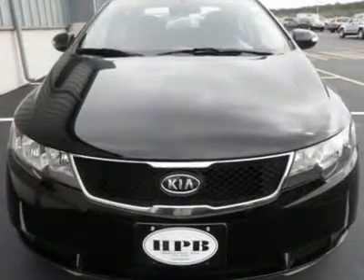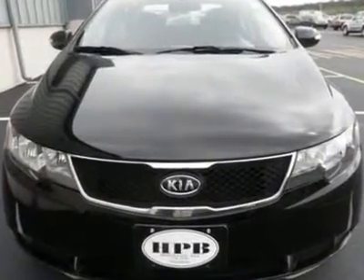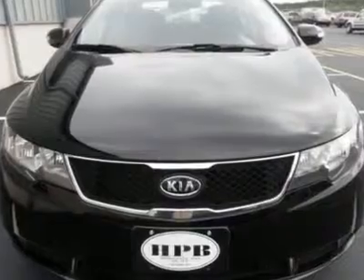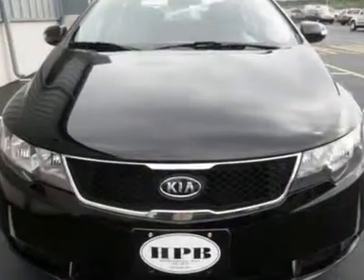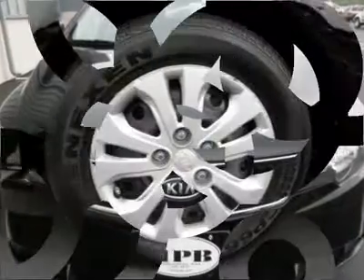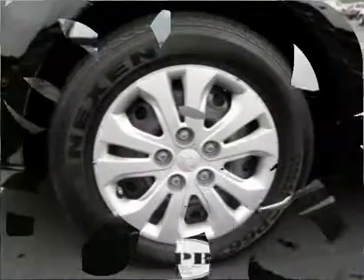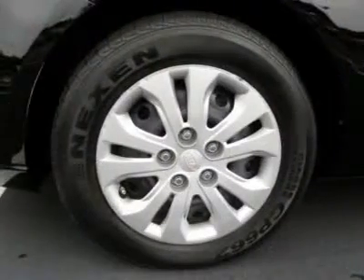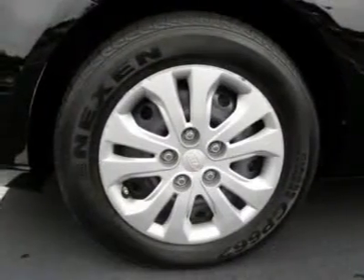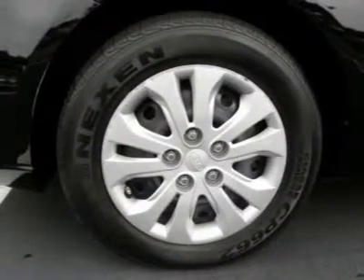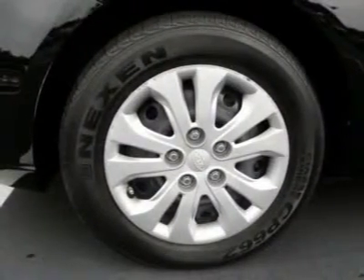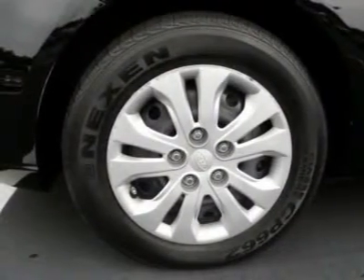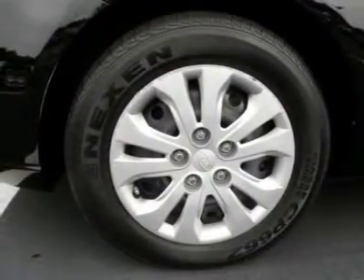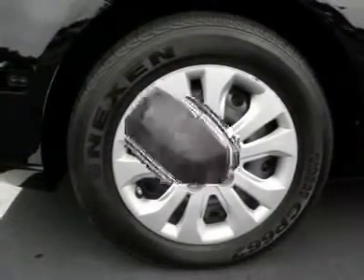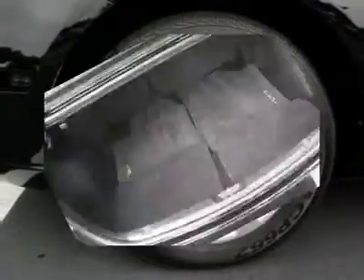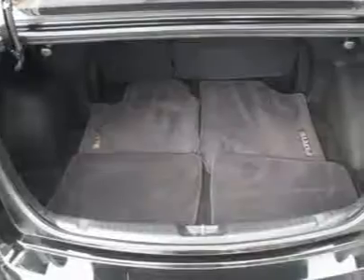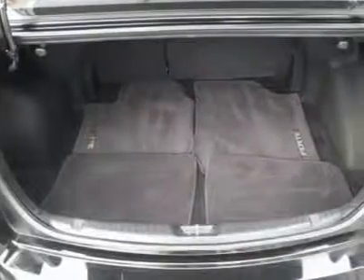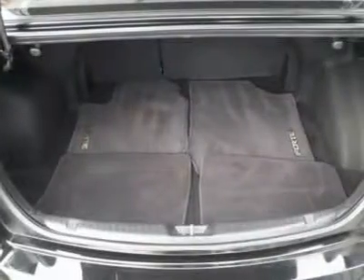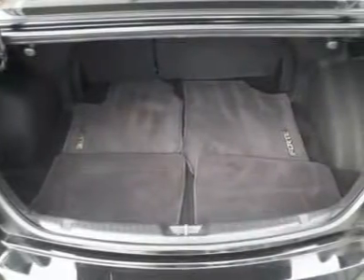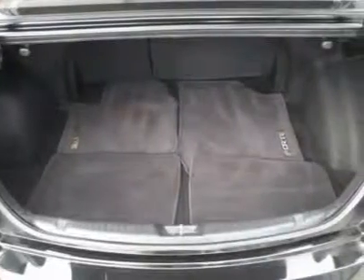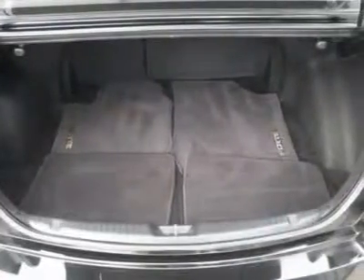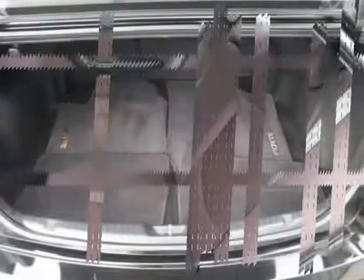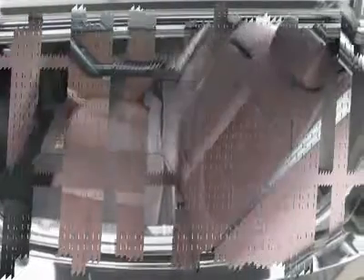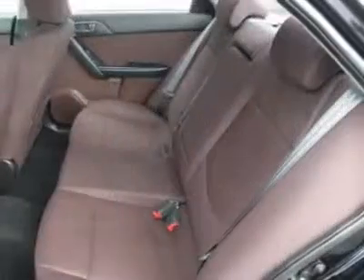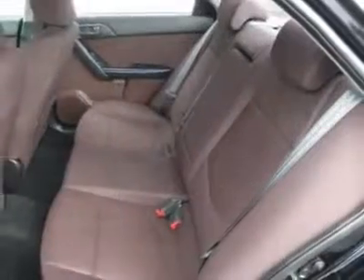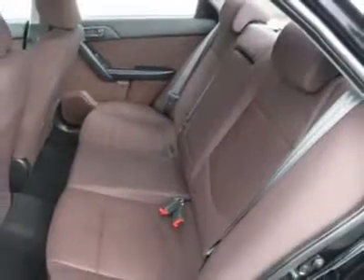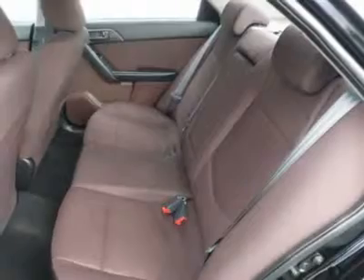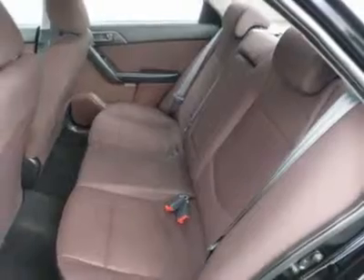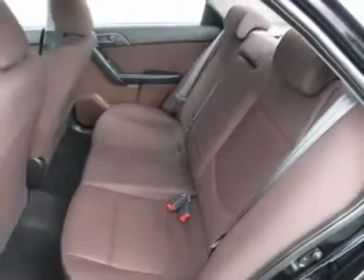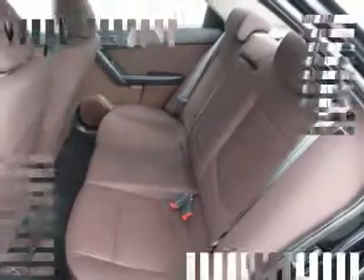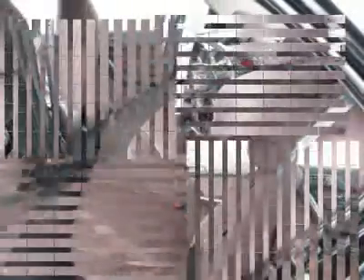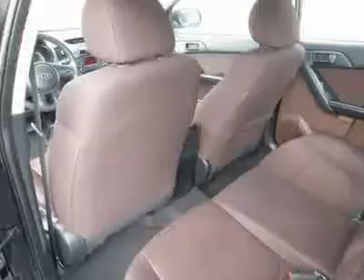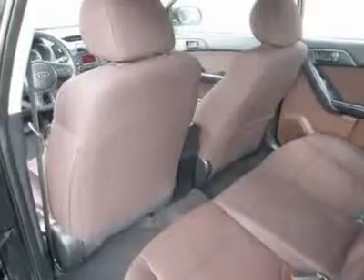Cloth seats, bucket seats, cruise control, adjustable steering wheel, steering wheel audio controls, power windows, power door locks, keyless entry, air conditioning, rear defrost, and auxiliary power outlet.